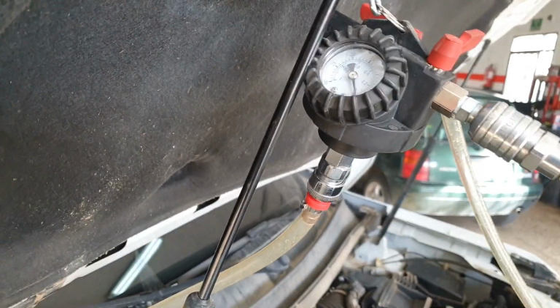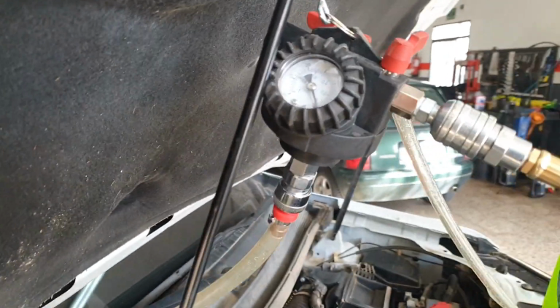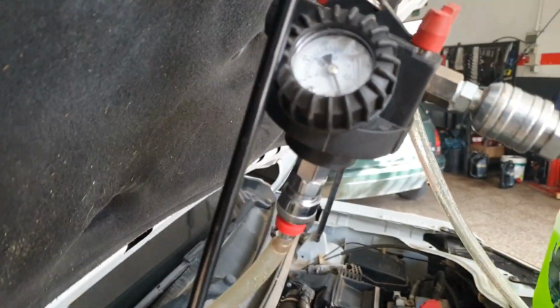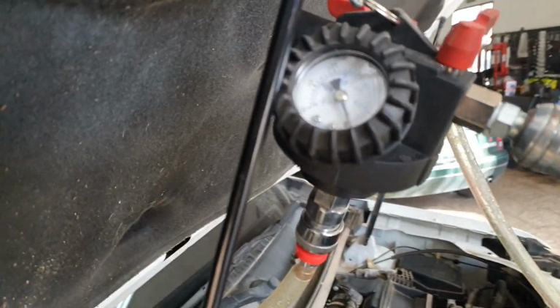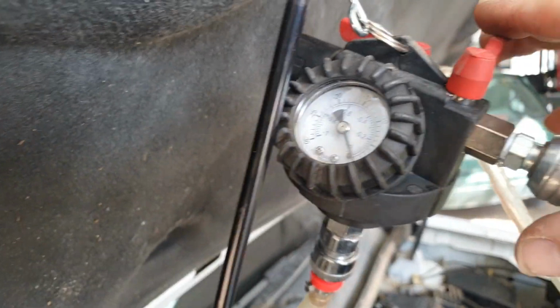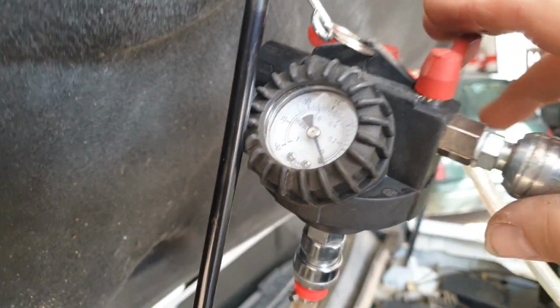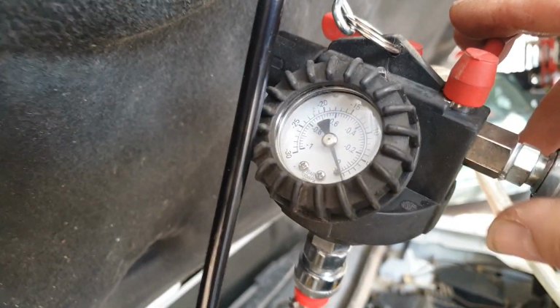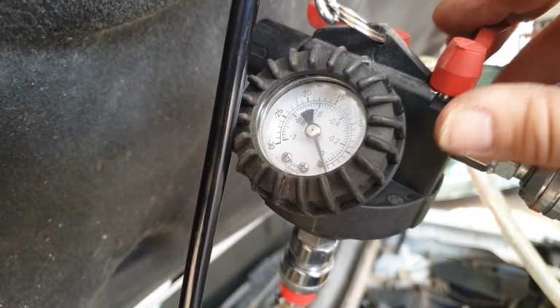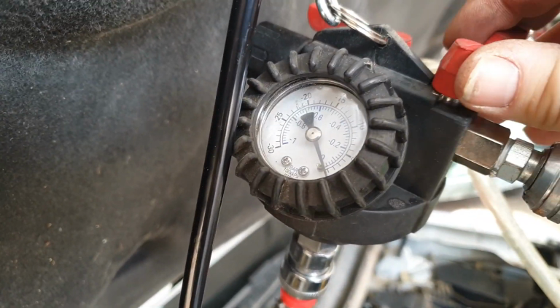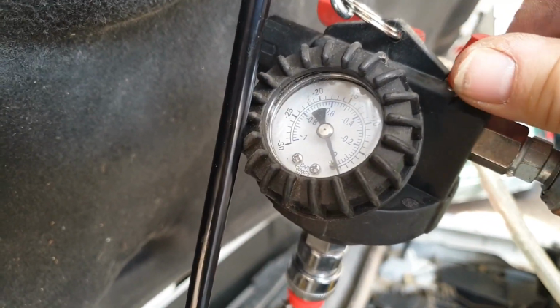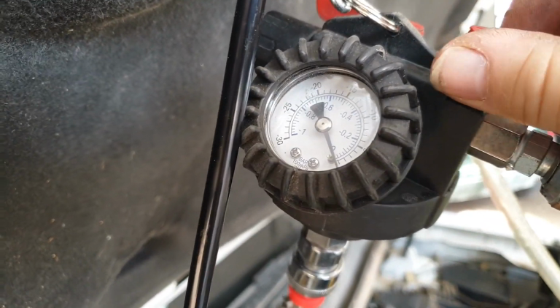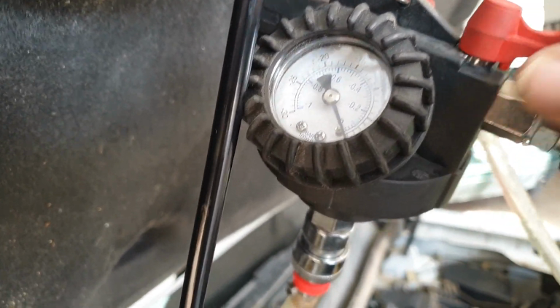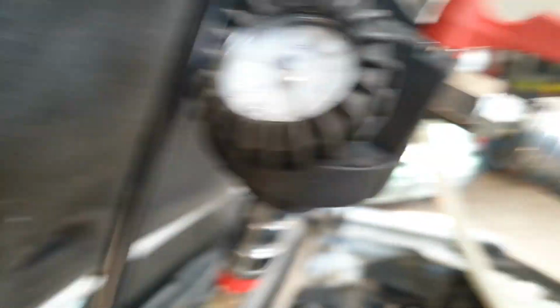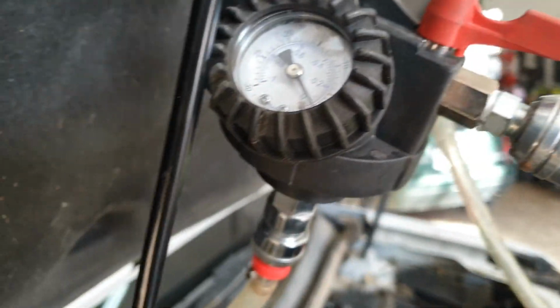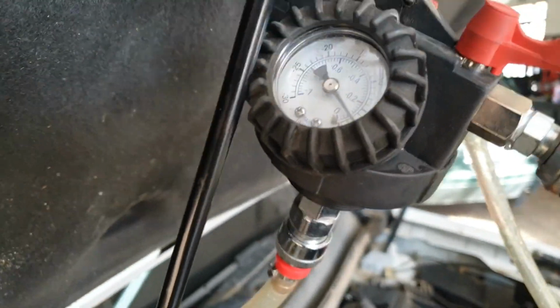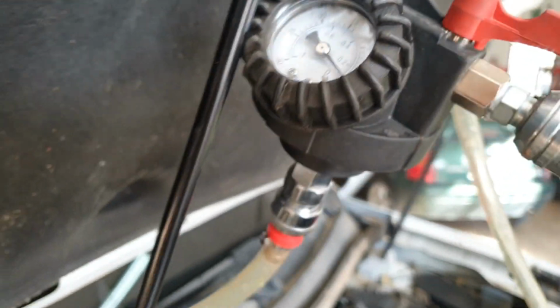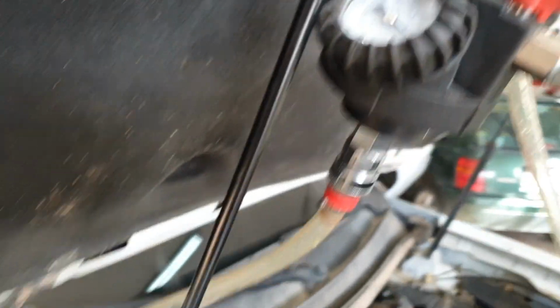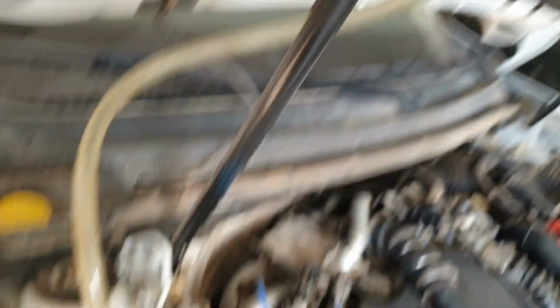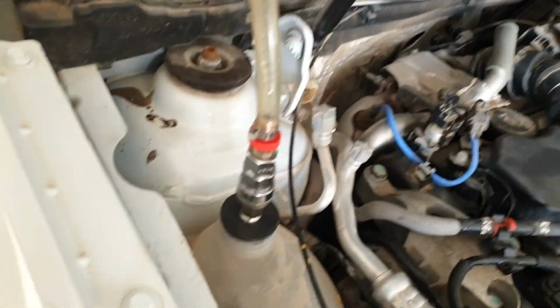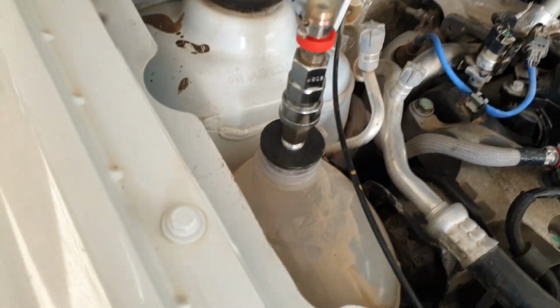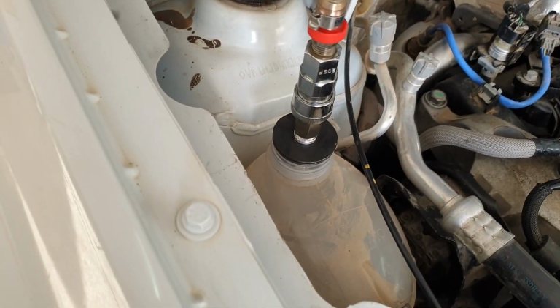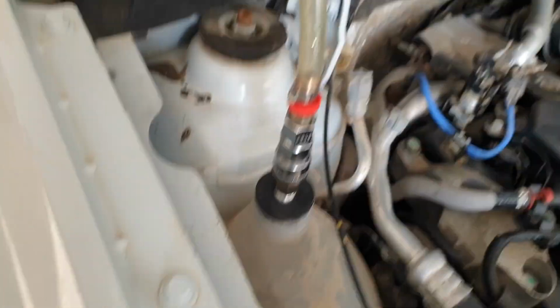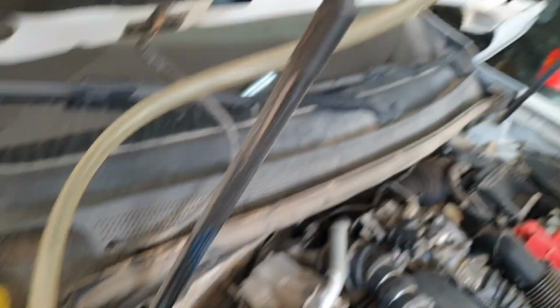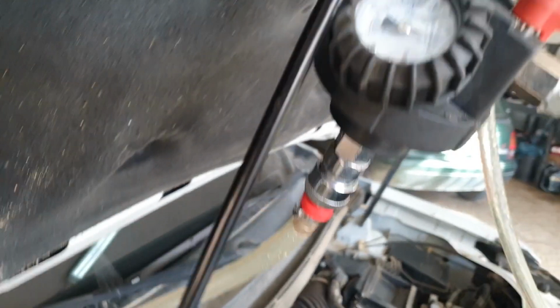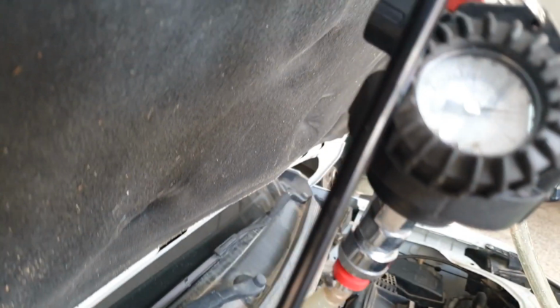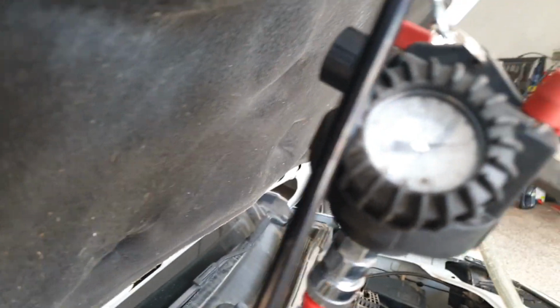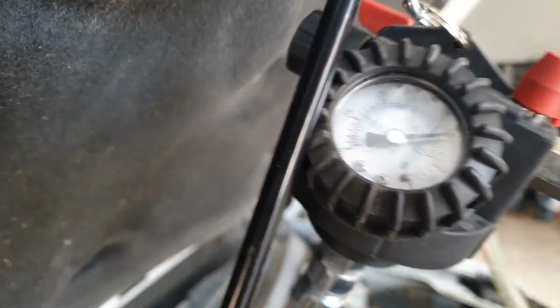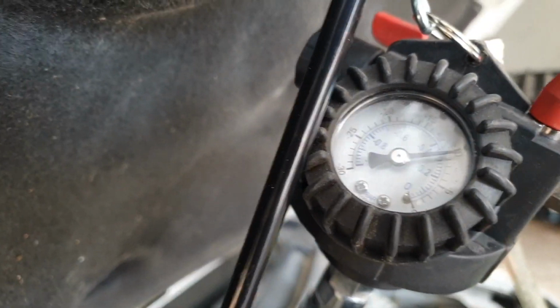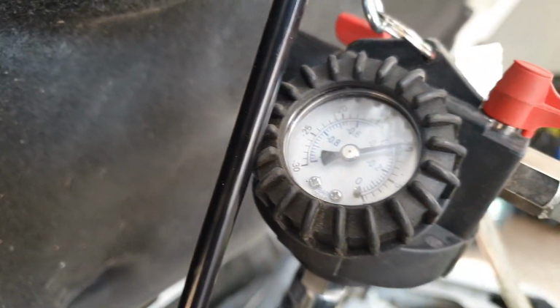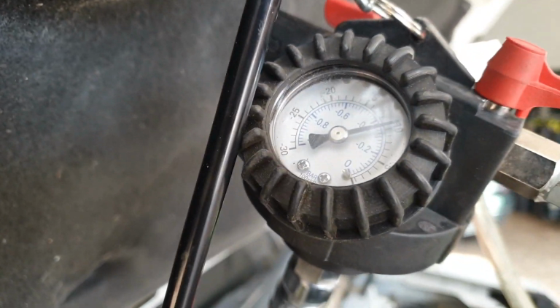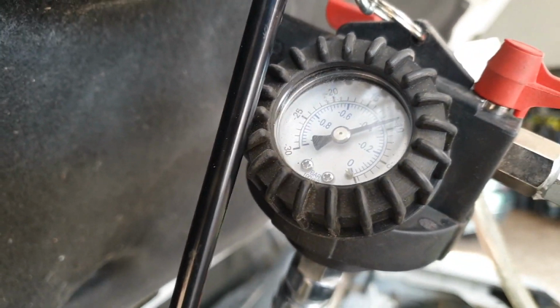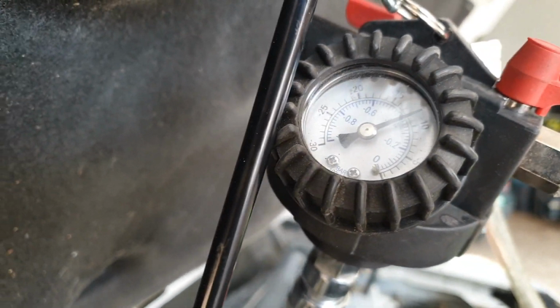So what we do is connect an airline up onto here to create the vacuum. The airline's connected up, I'll open the valve for that.